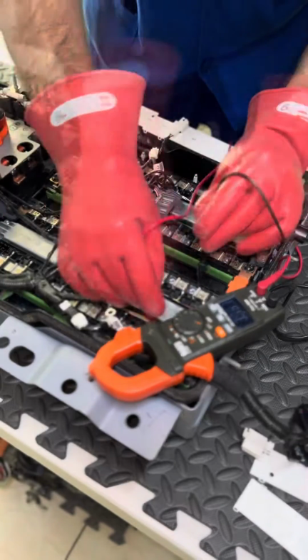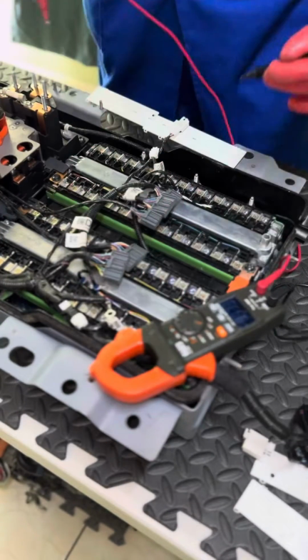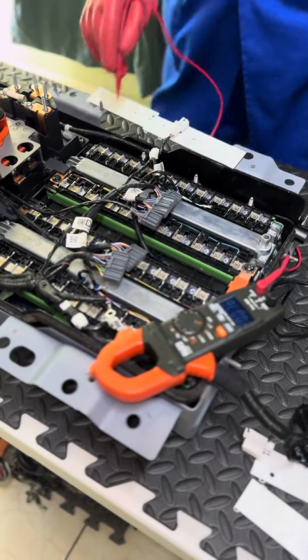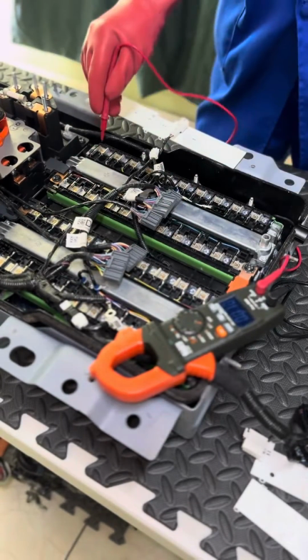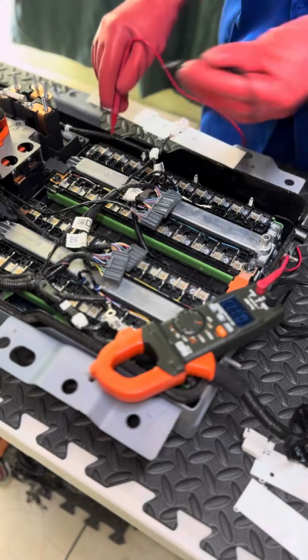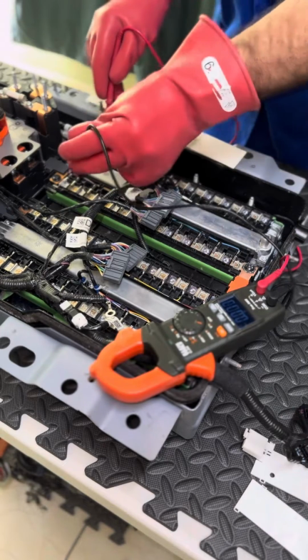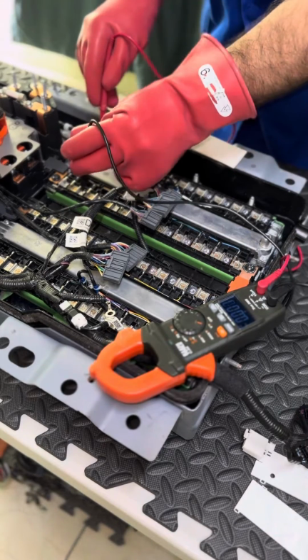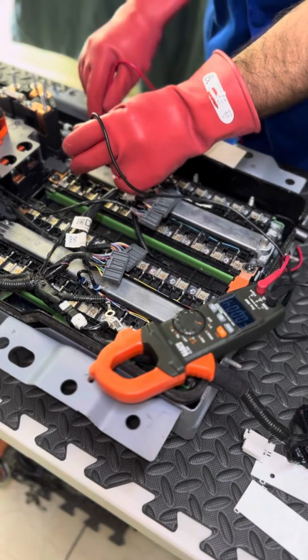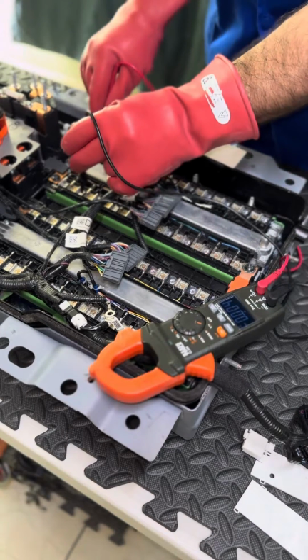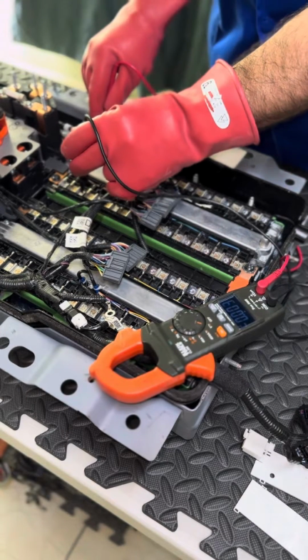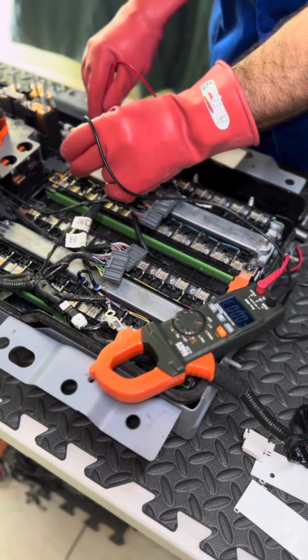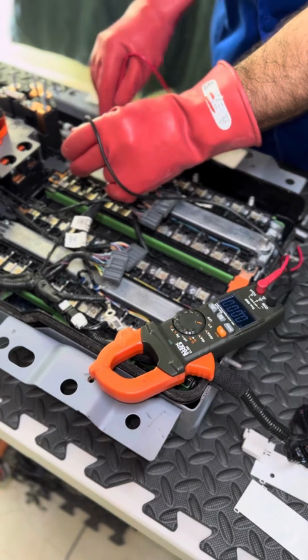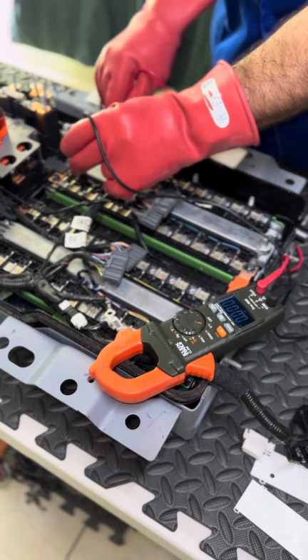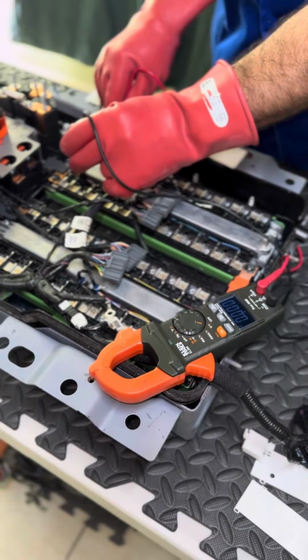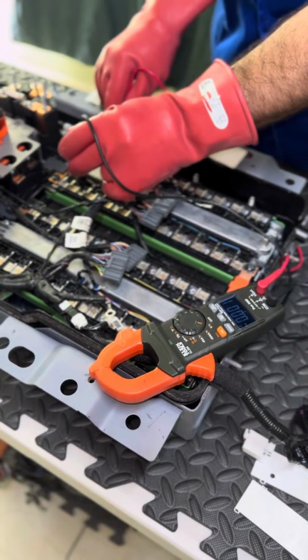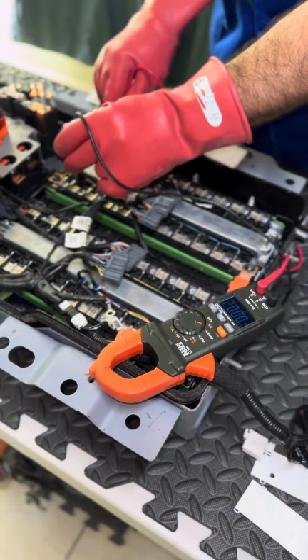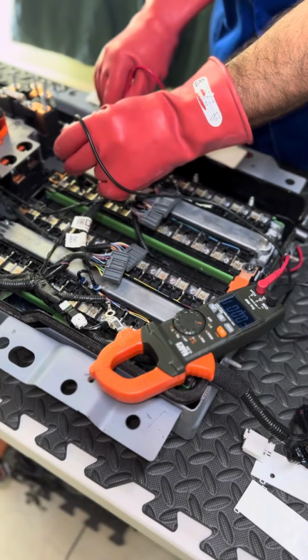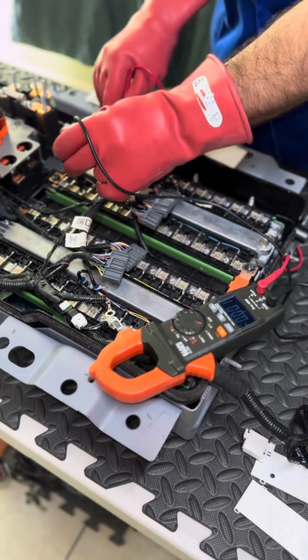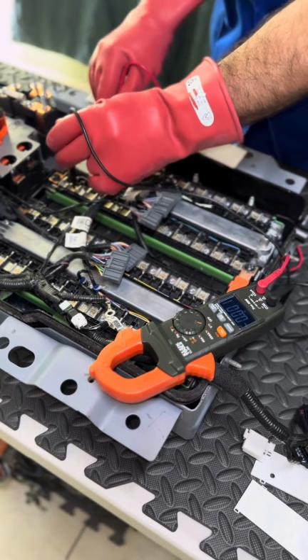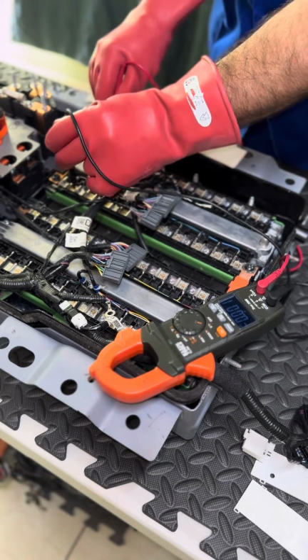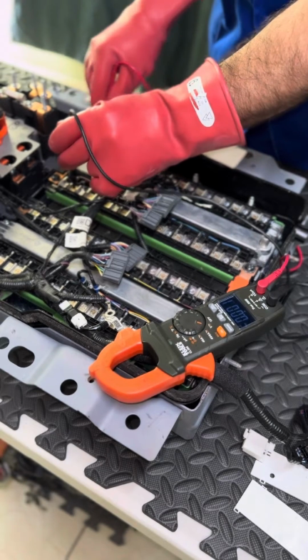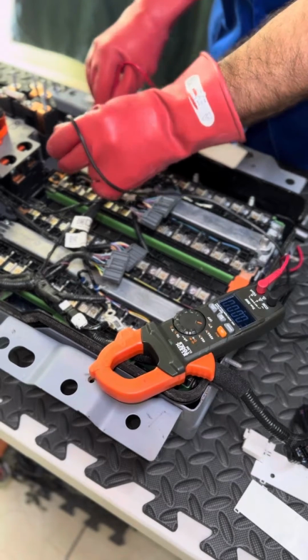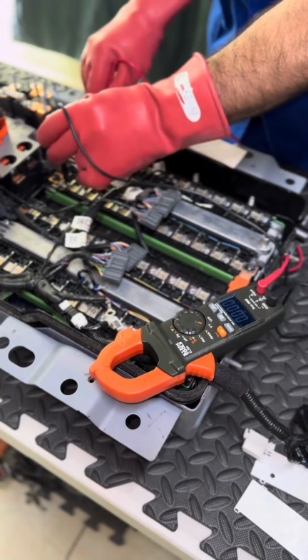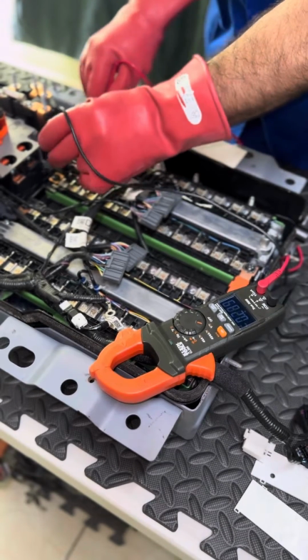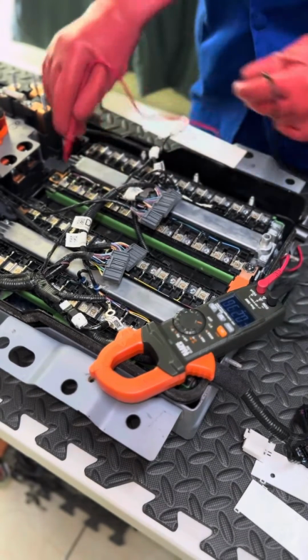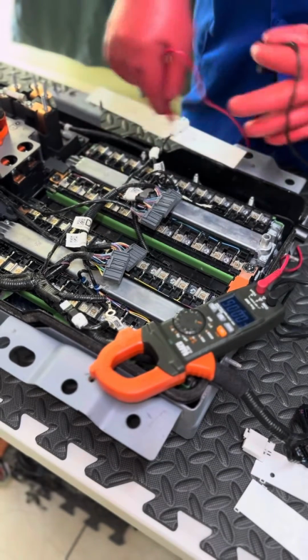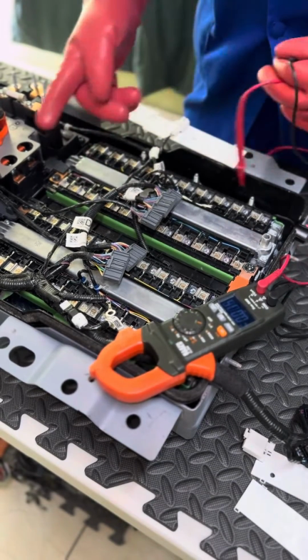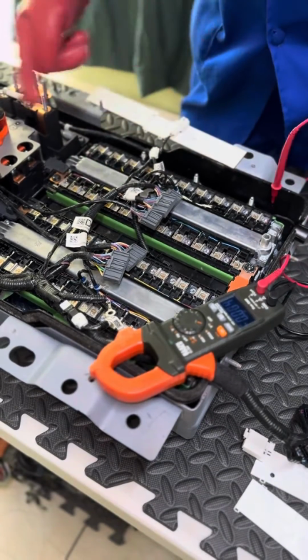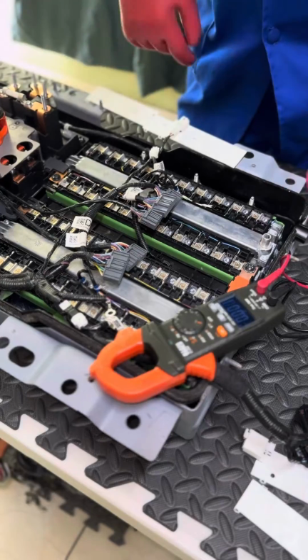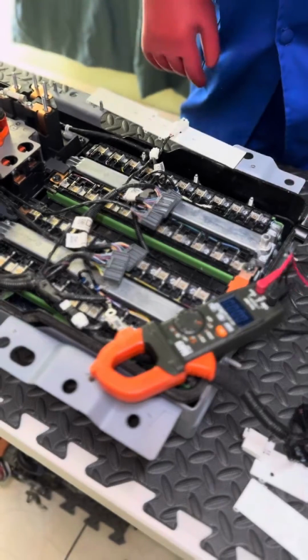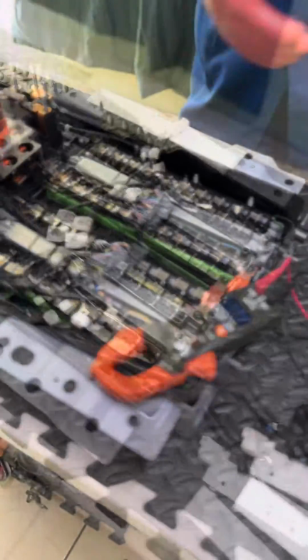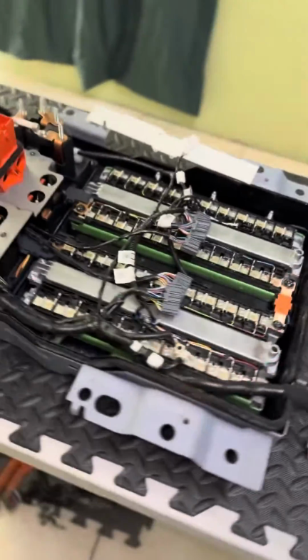All right, one, two, three — here we go. Let's see how much voltage we have over here in series. Nothing, nothing. The chain is completely broken in these cells — these cells over here are completely dead.